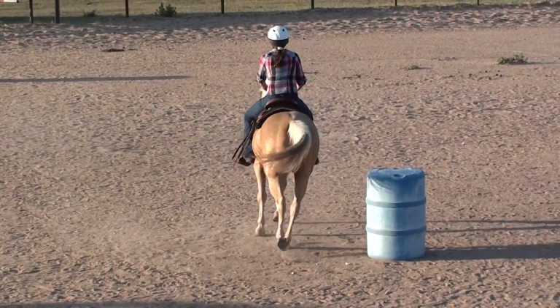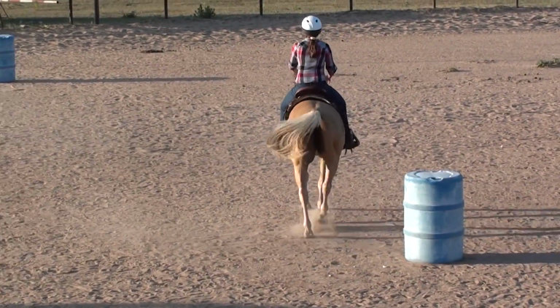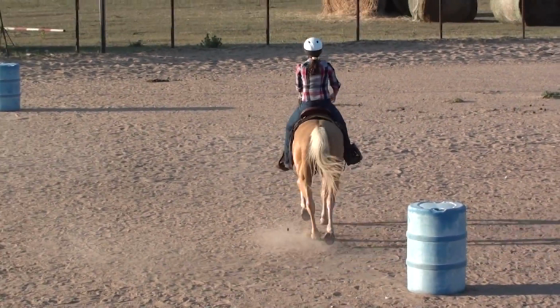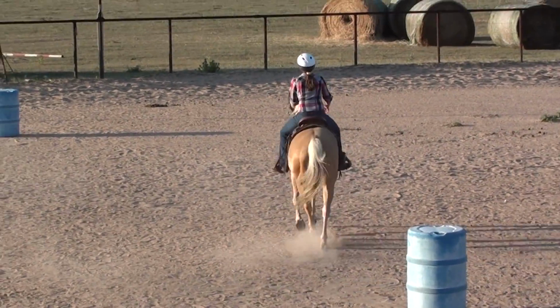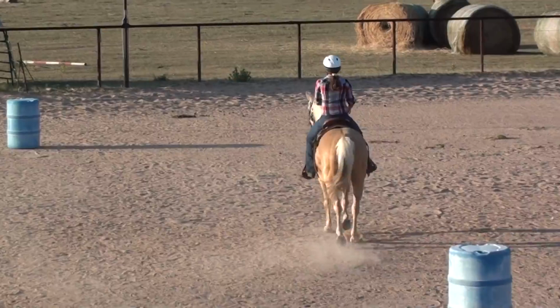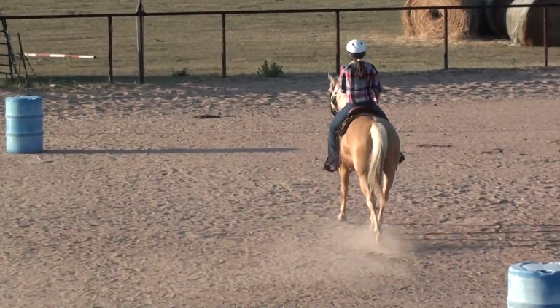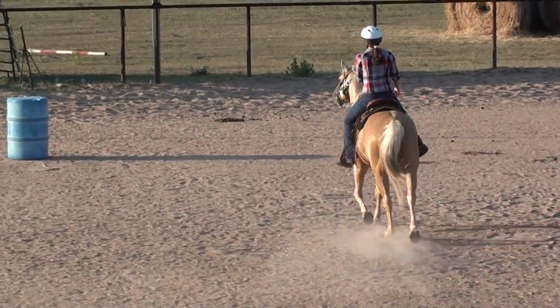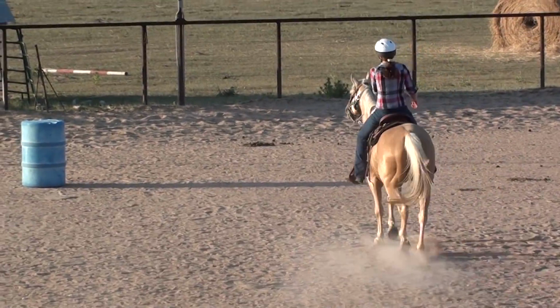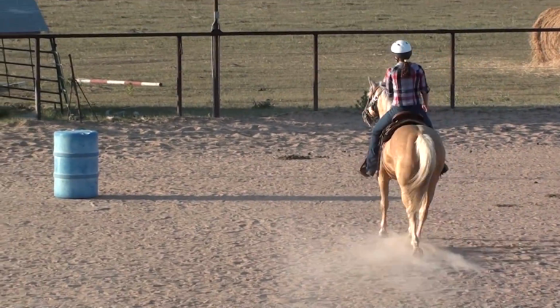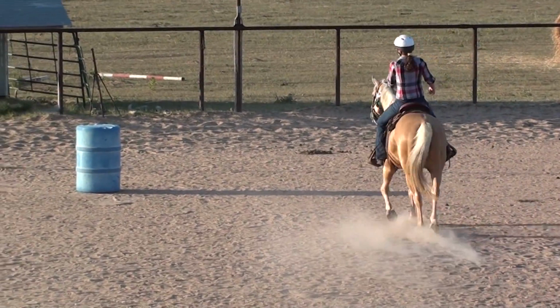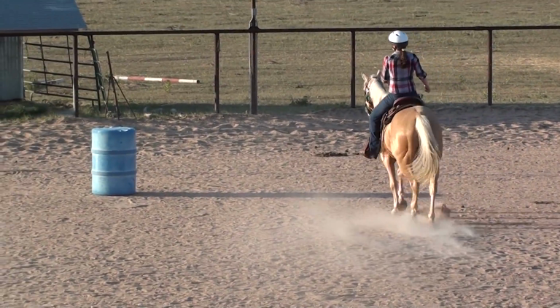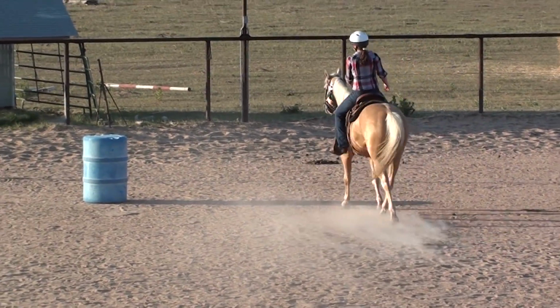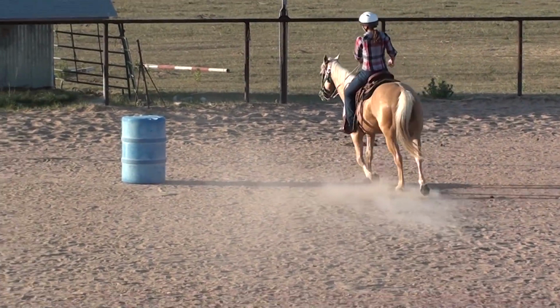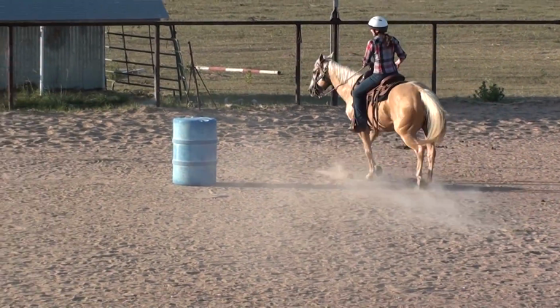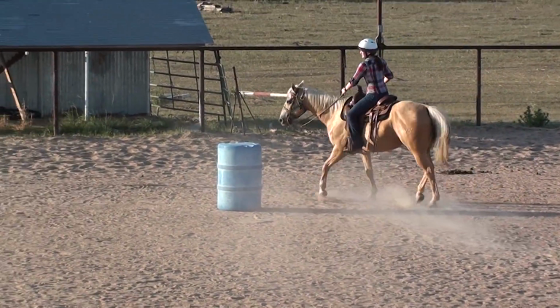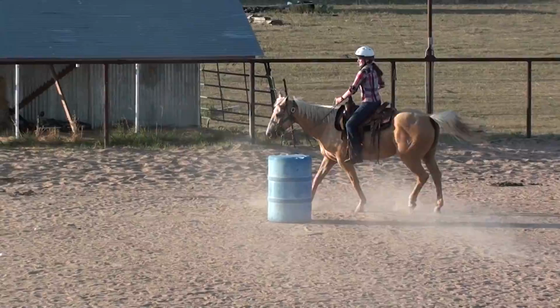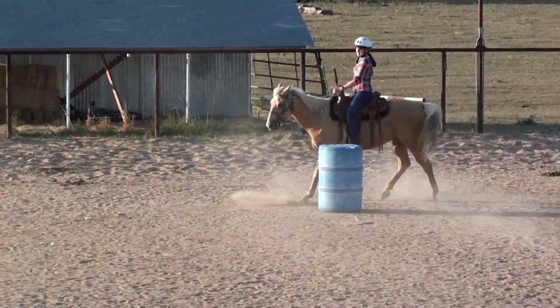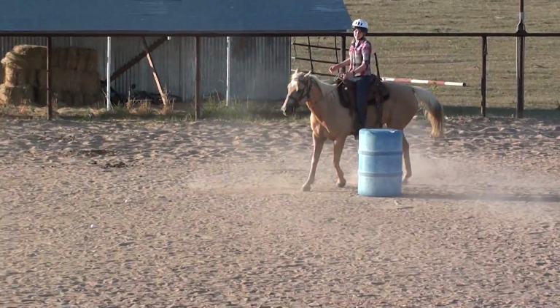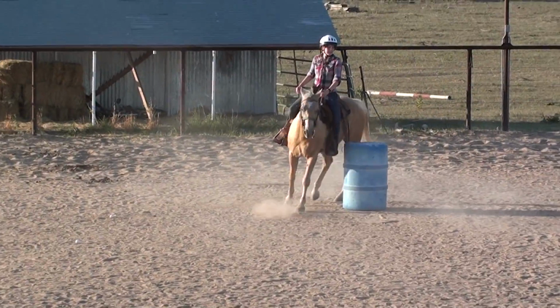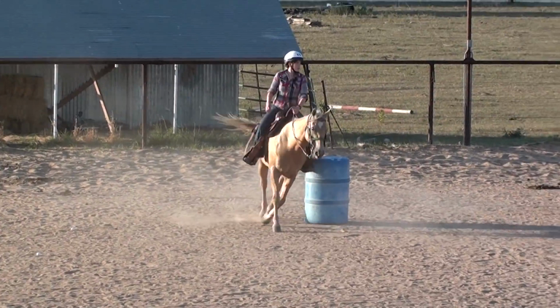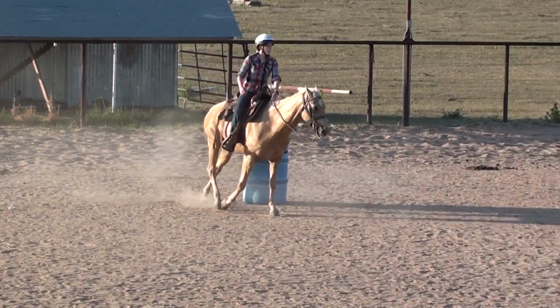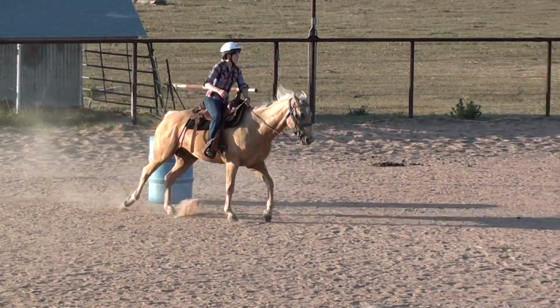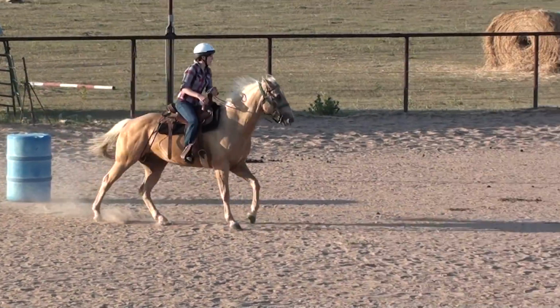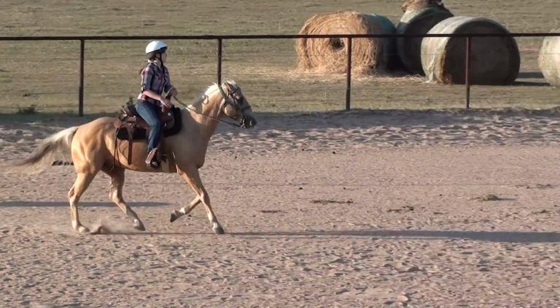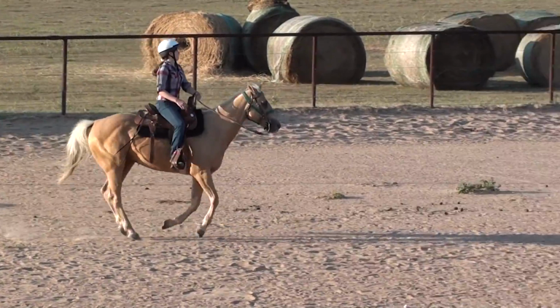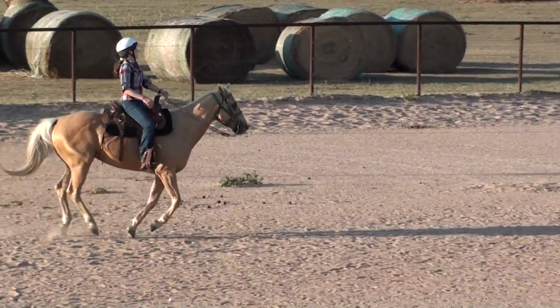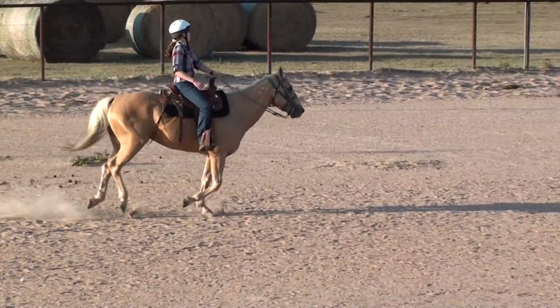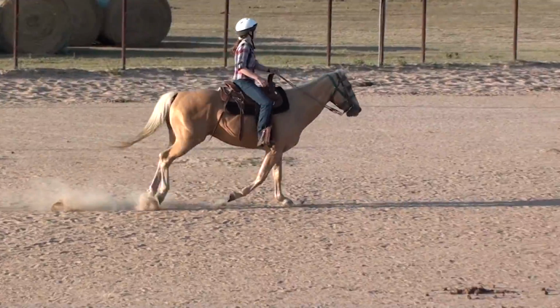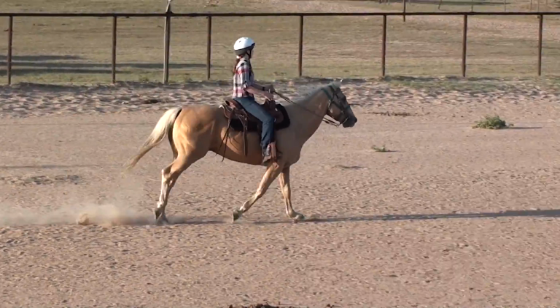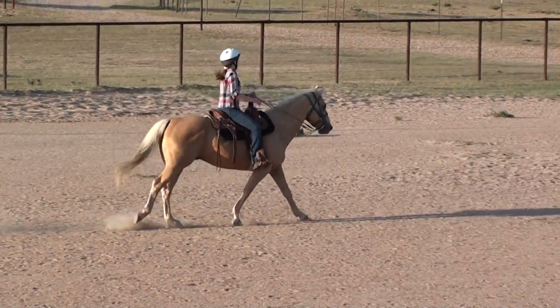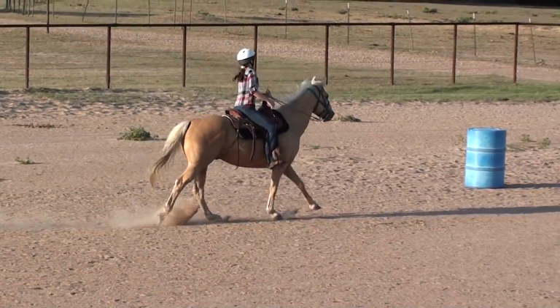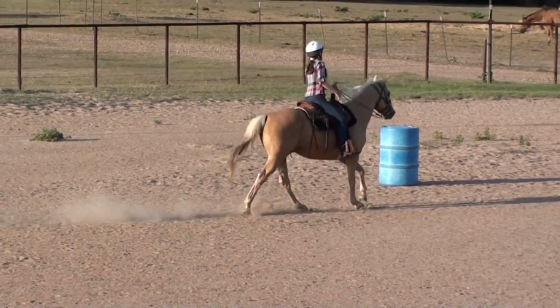And there's the first one! Alicia on Honey! Good job! Run that first barrel. Now if they knock the barrel over, of course it takes 10 seconds off their time. If they were at a speed event — again, we're not doing this for speed. This is her last barrel.